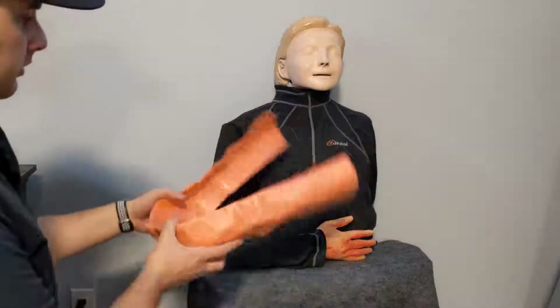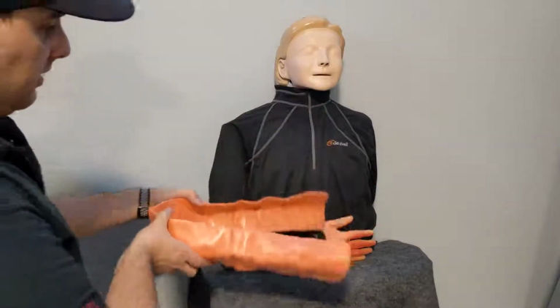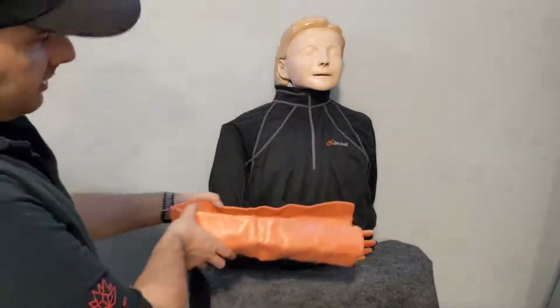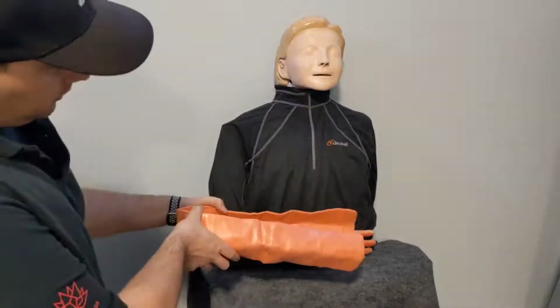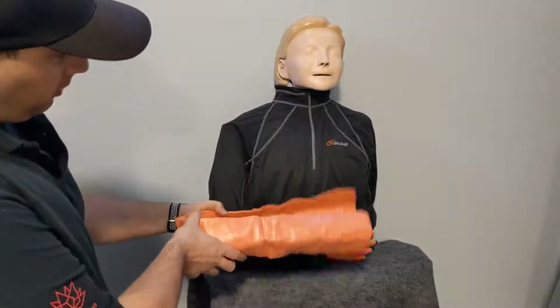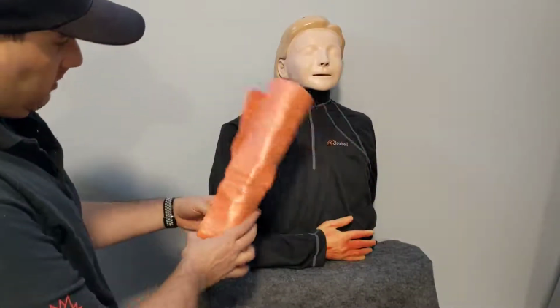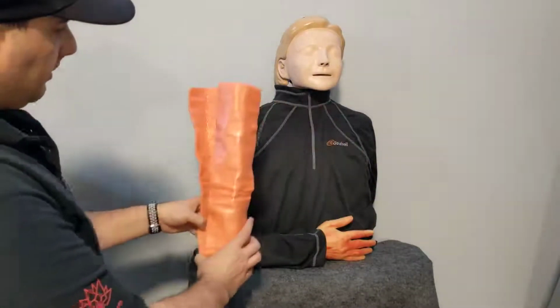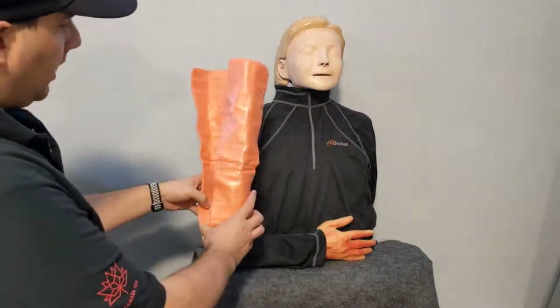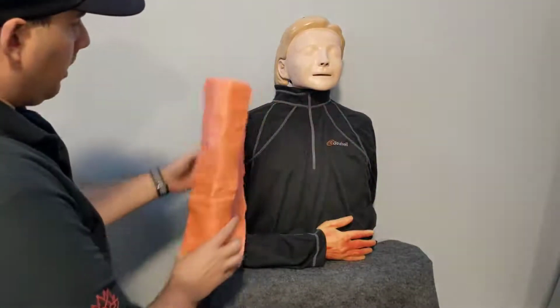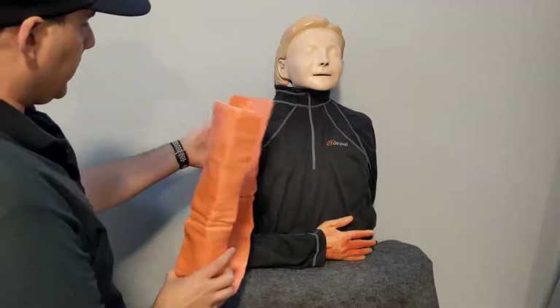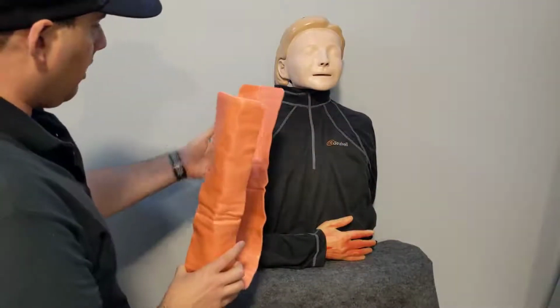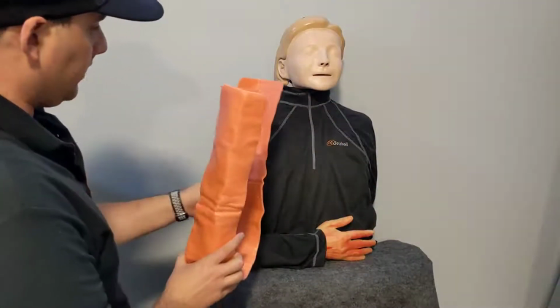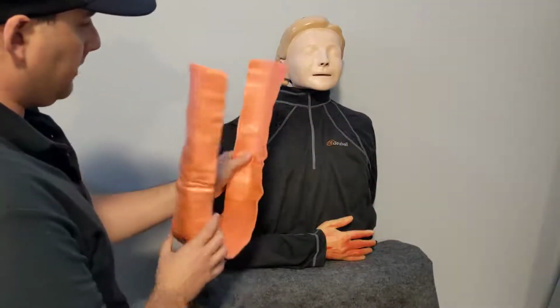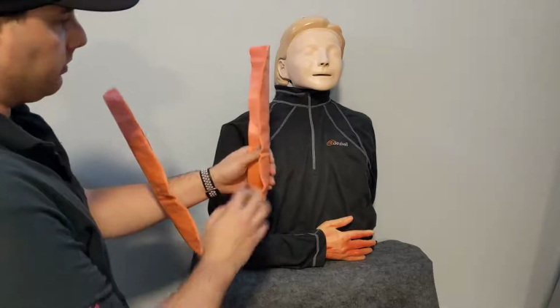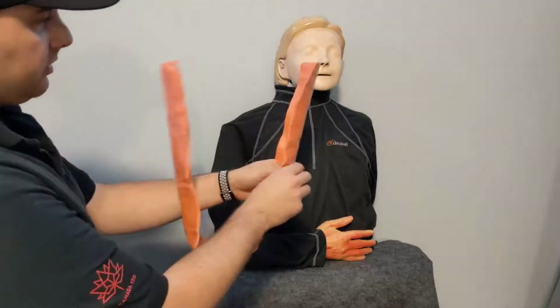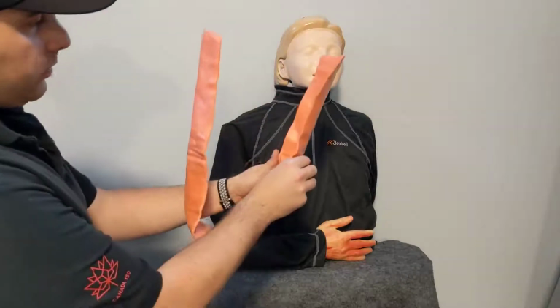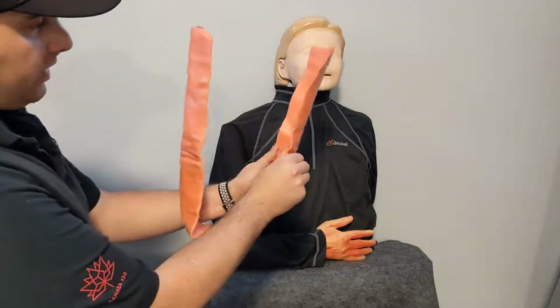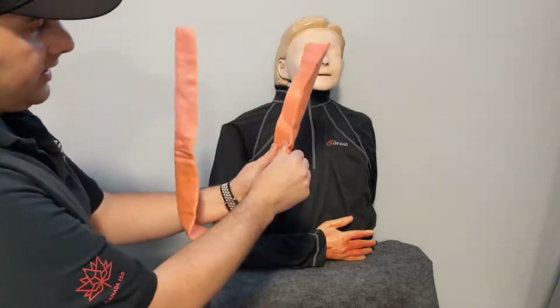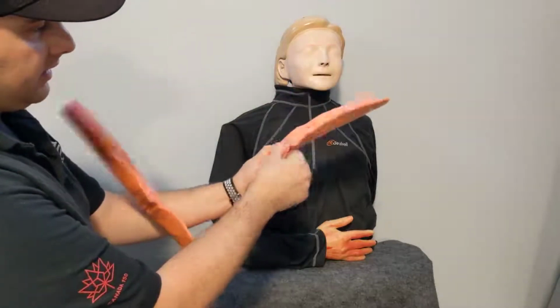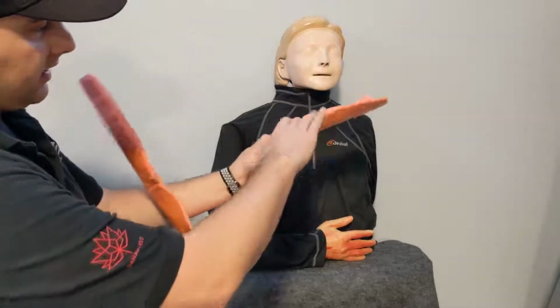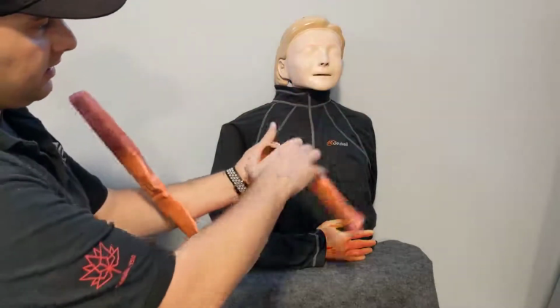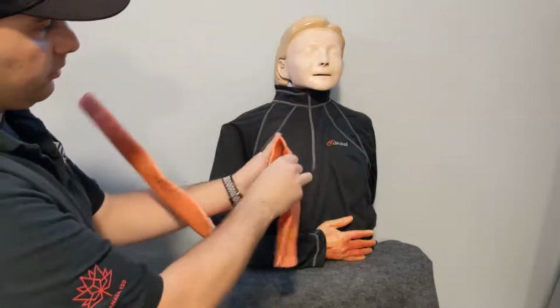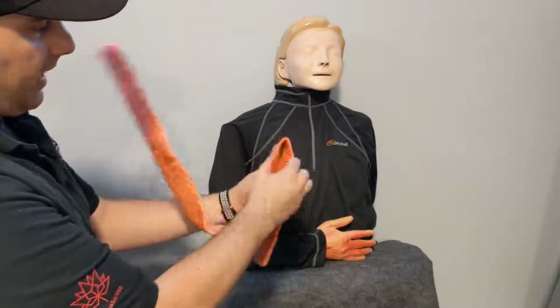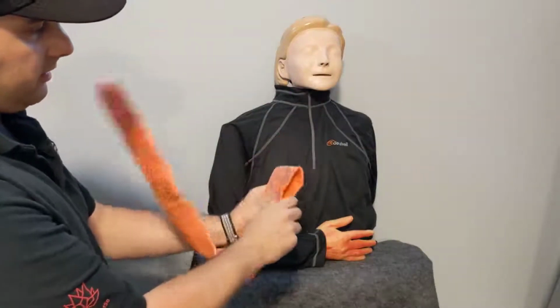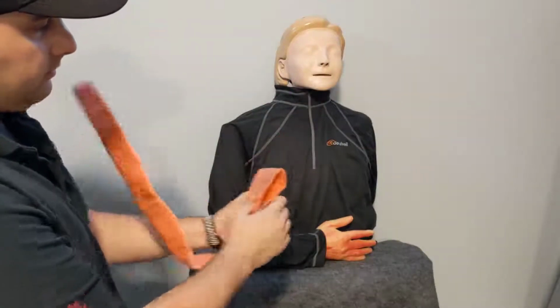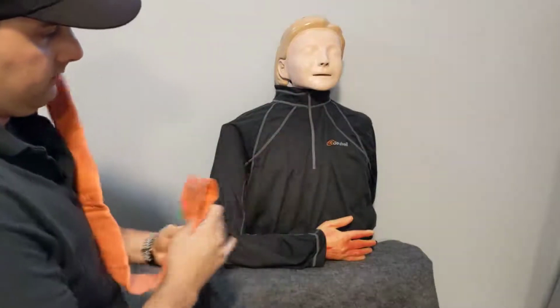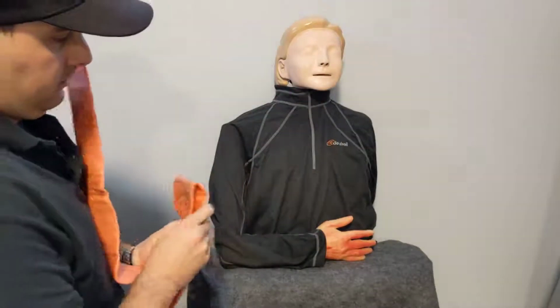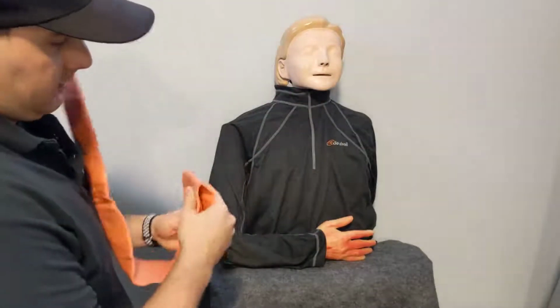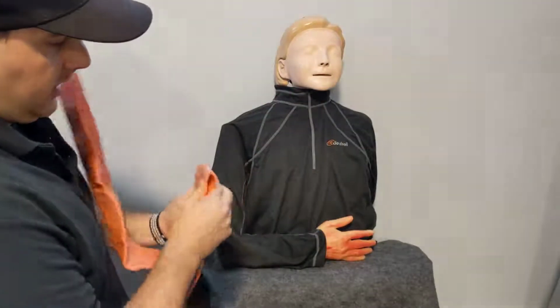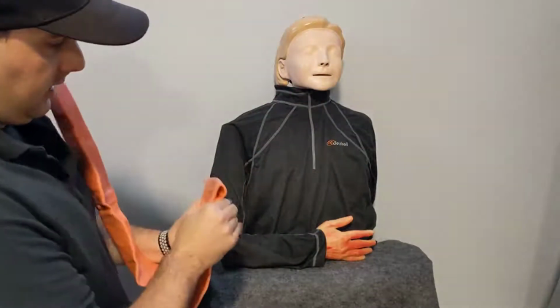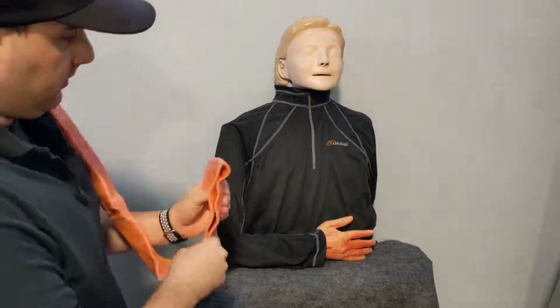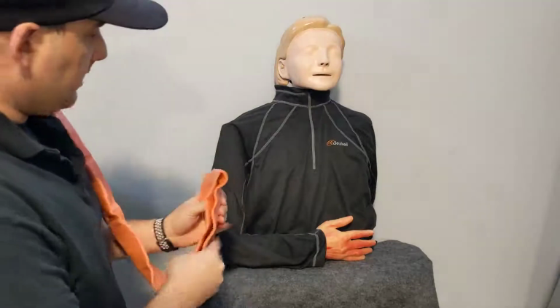Same way we did this for the forearm, except for the upper arm we're going to get caught in the armpit. So what we're going to do is take one side and fold it back on itself, and again curve that in.